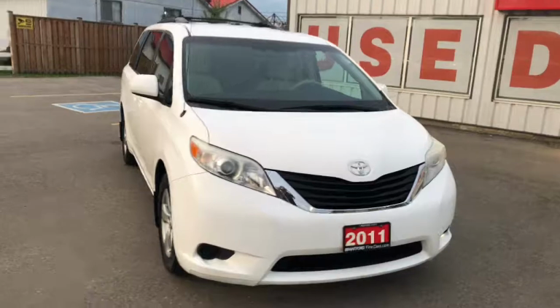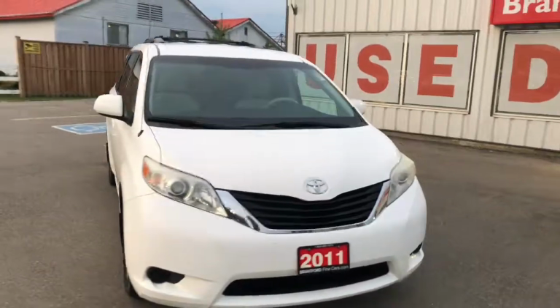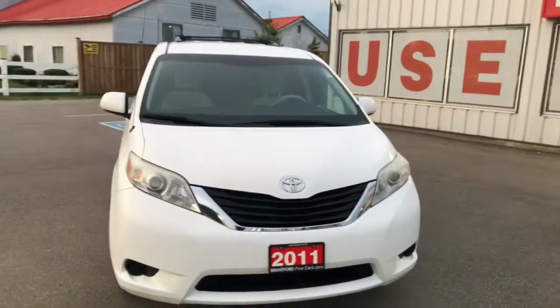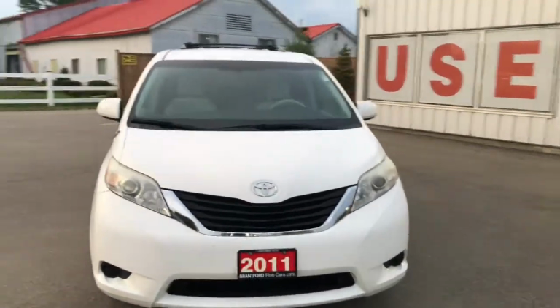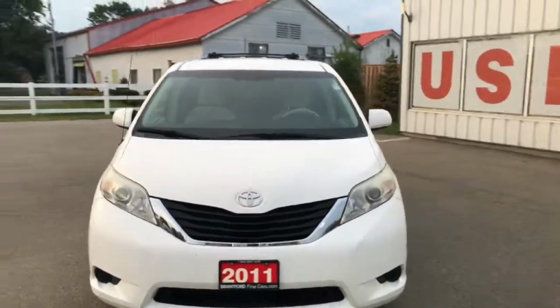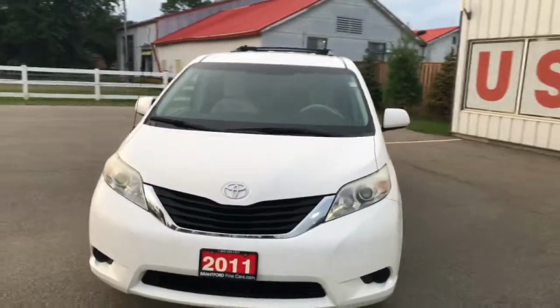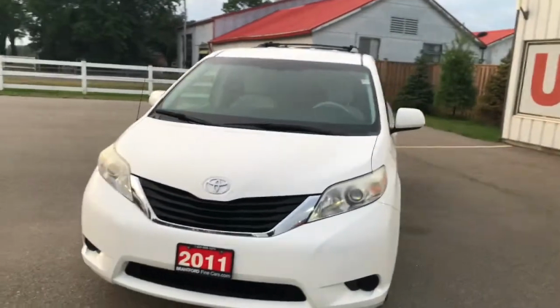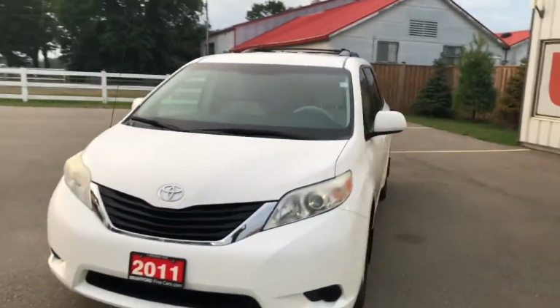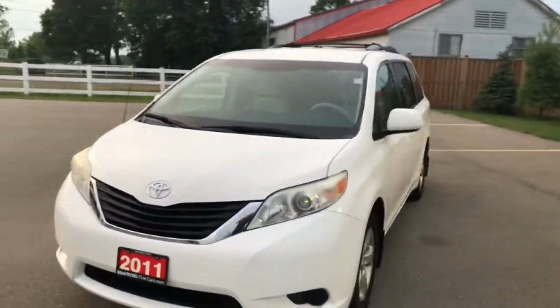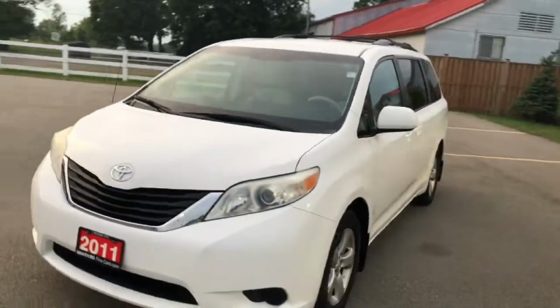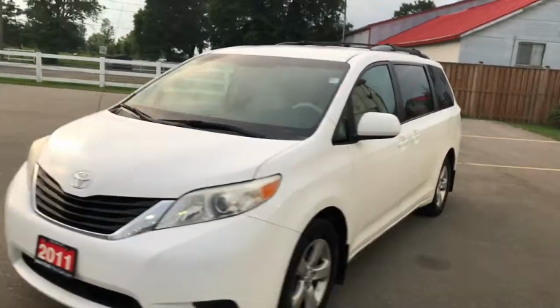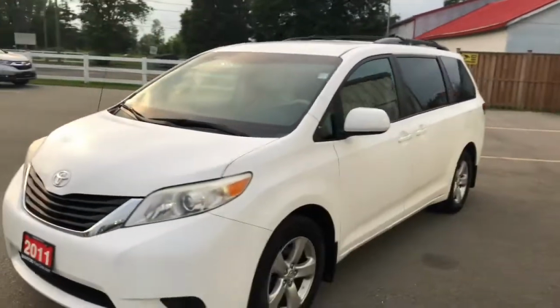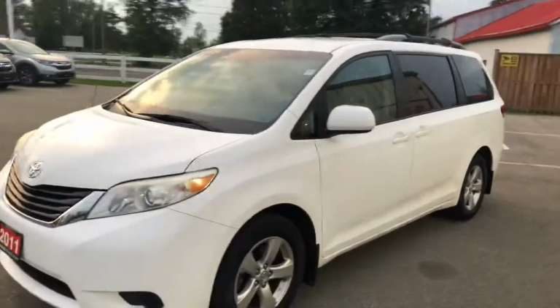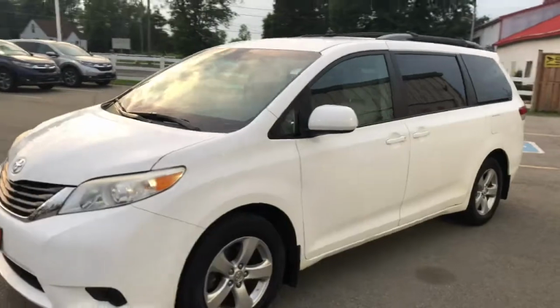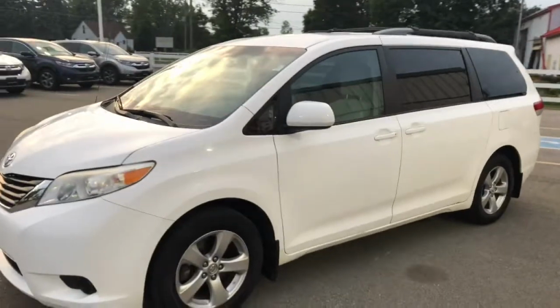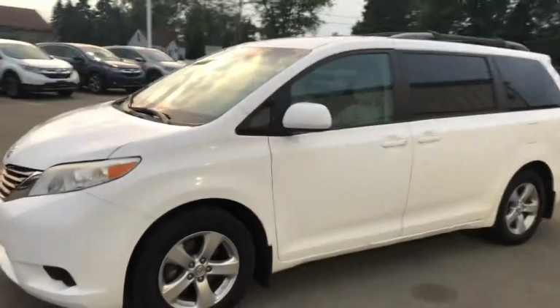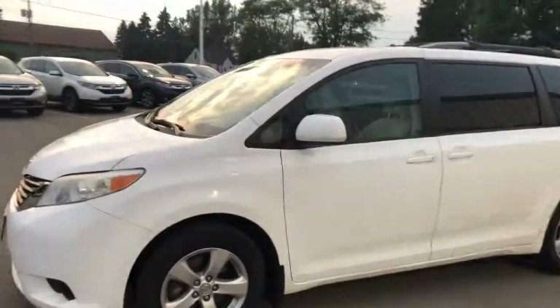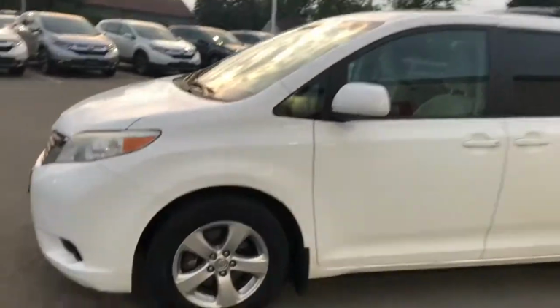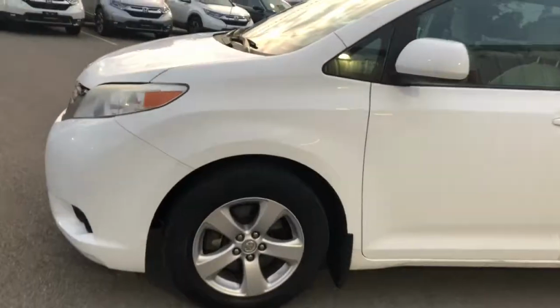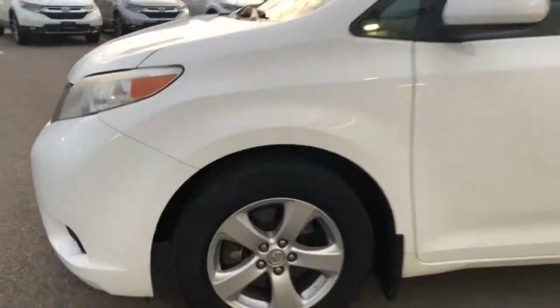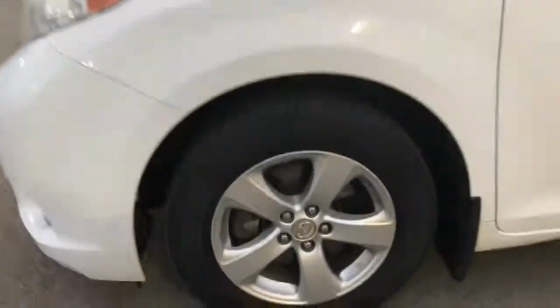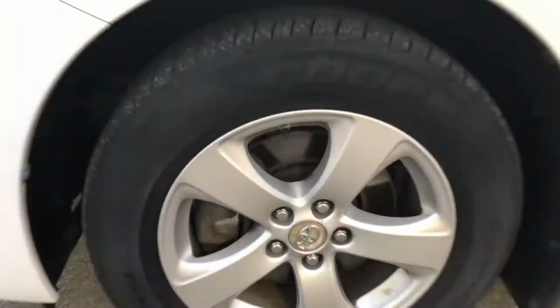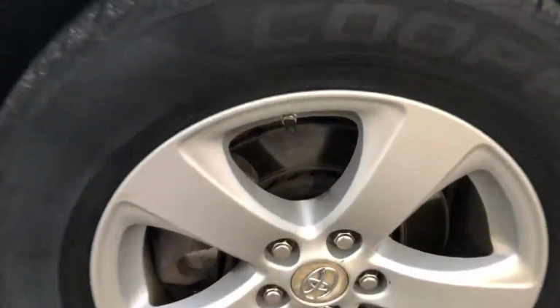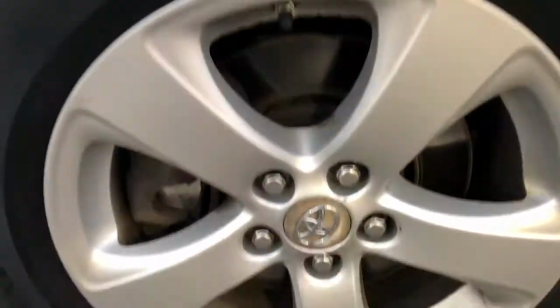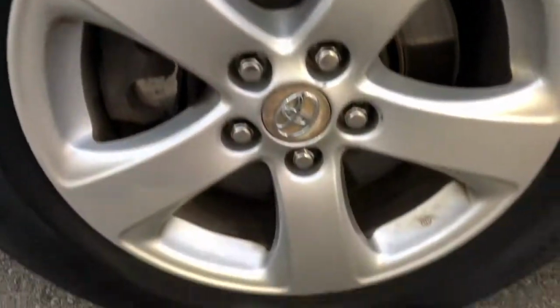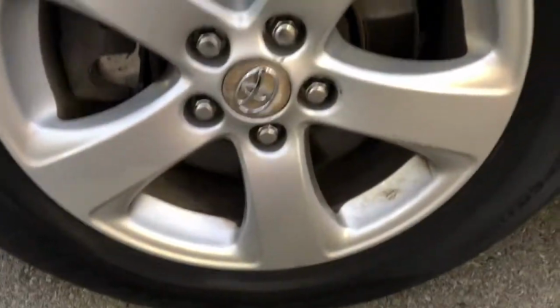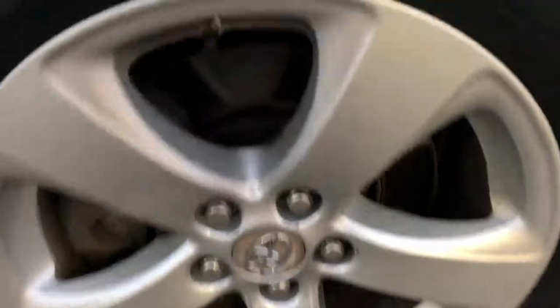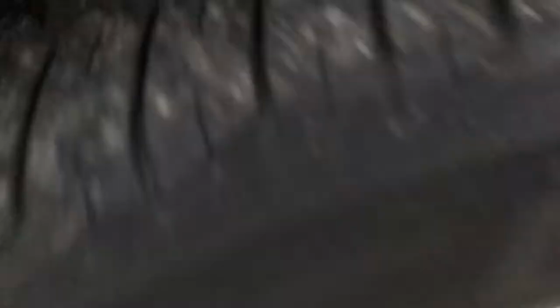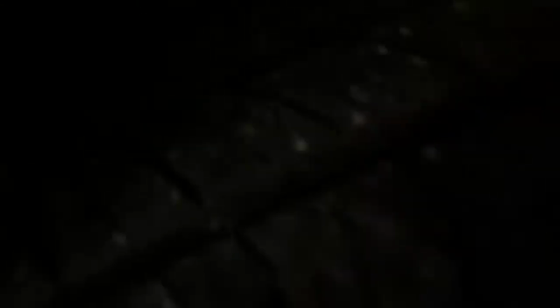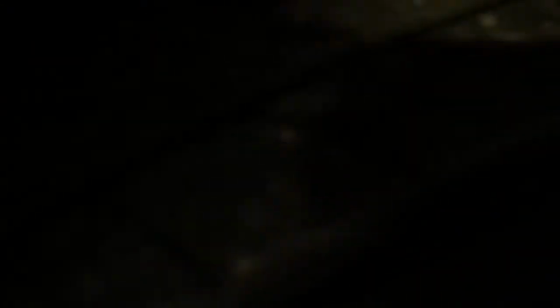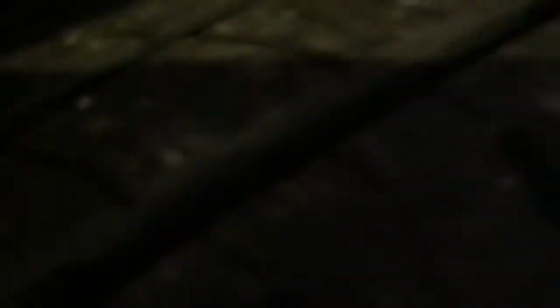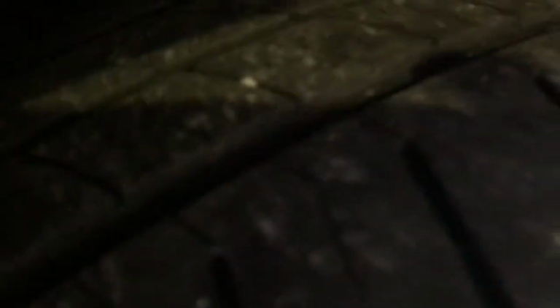The outside here is a nice white with chrome accents around the front bumper. It's got tinted windows. I'll show you the rims — they look to be in really good shape. Tire tread looks pretty good as well.